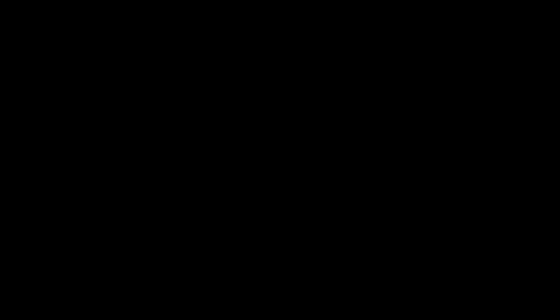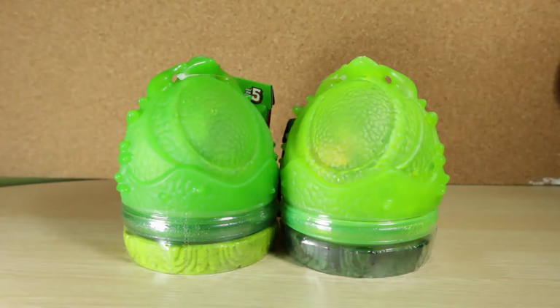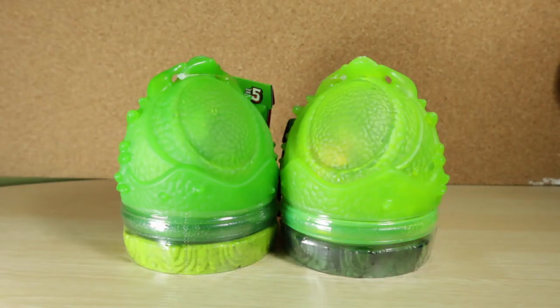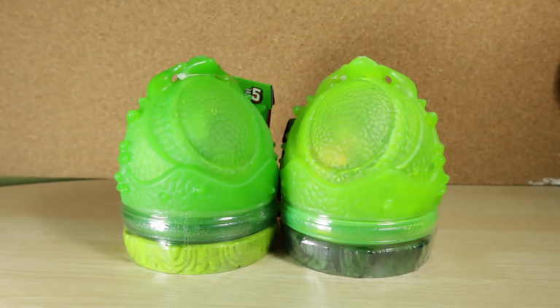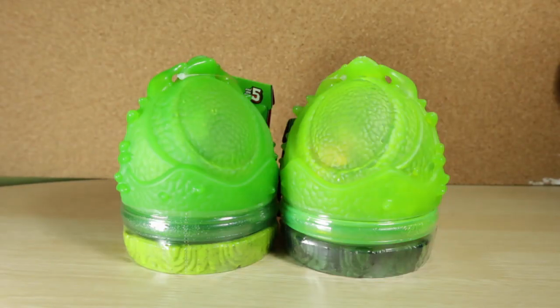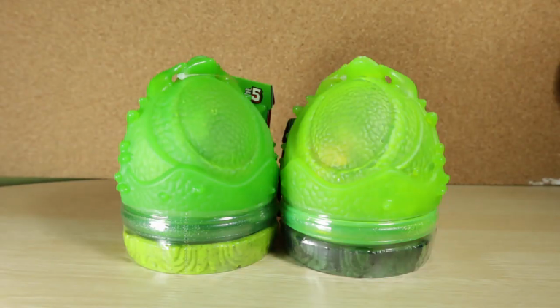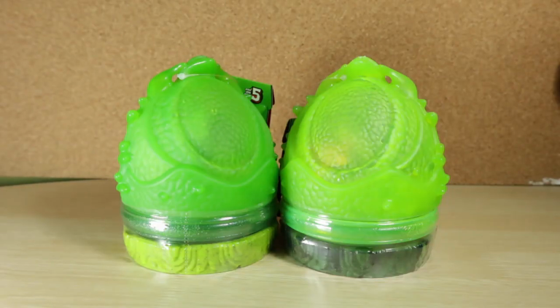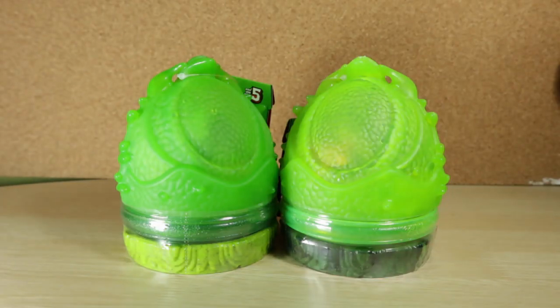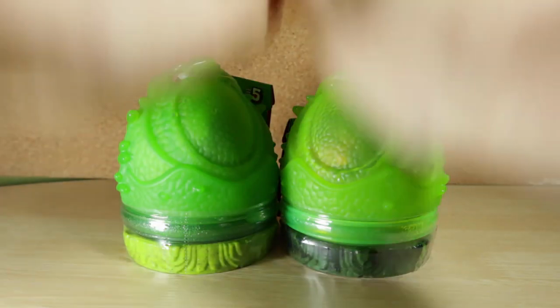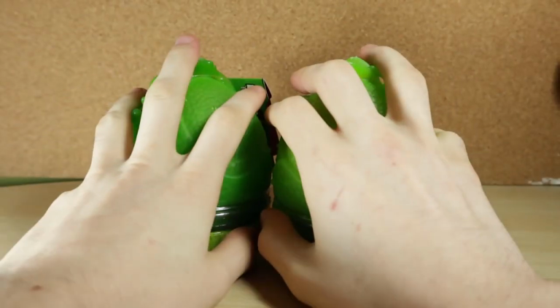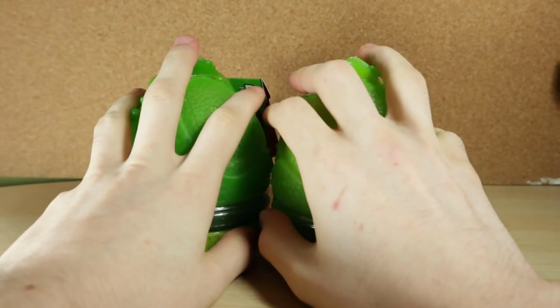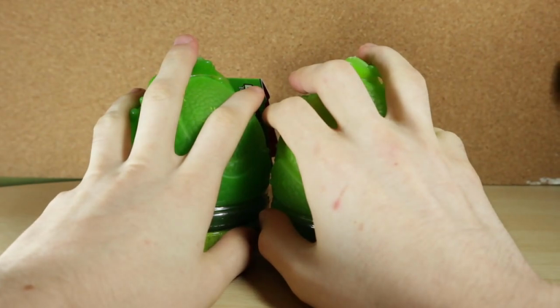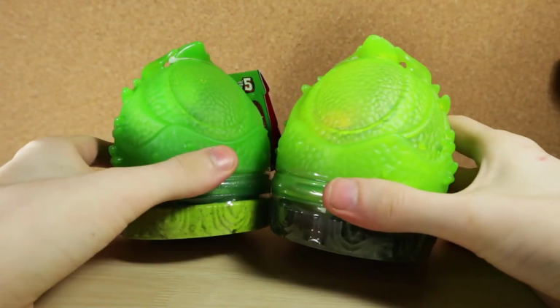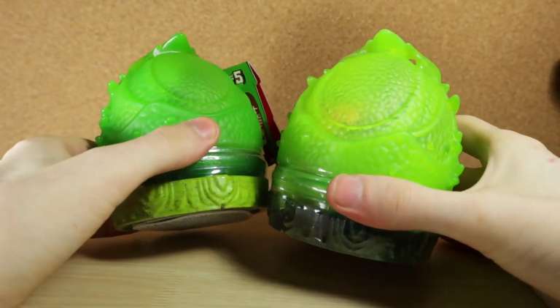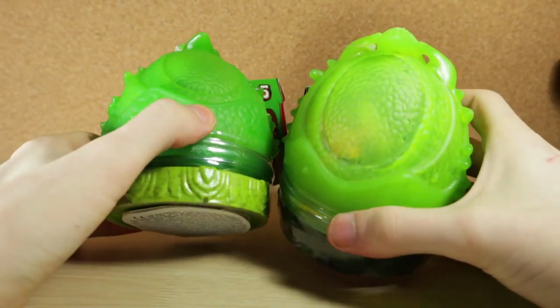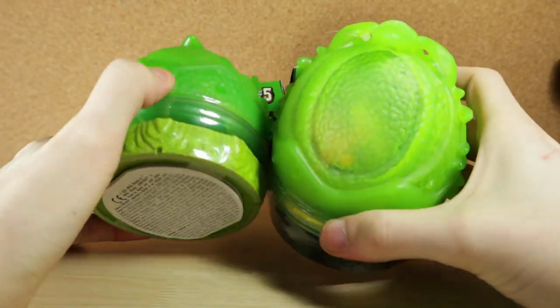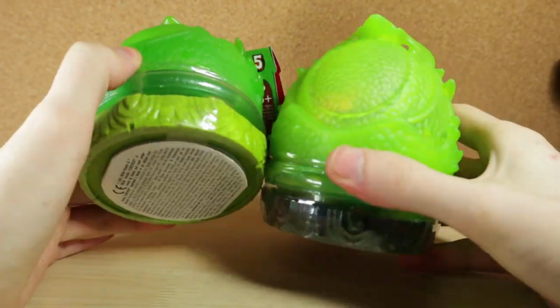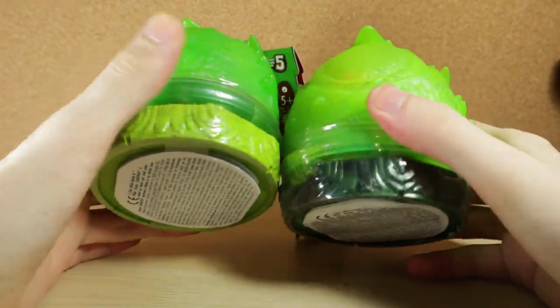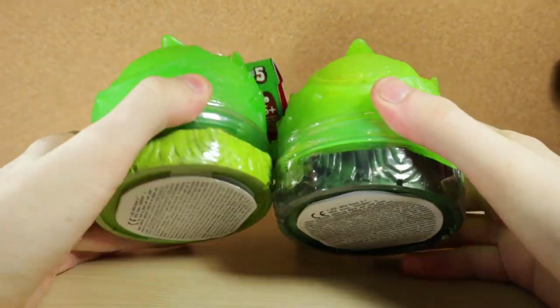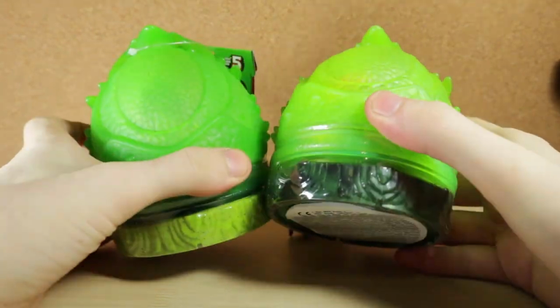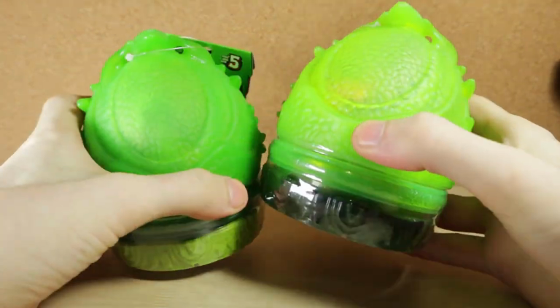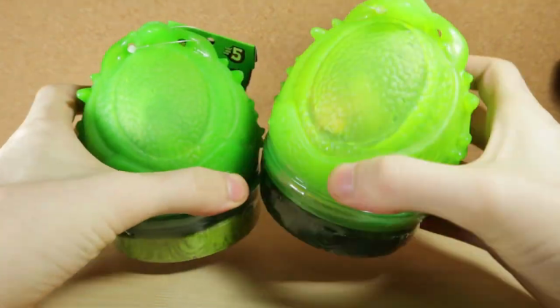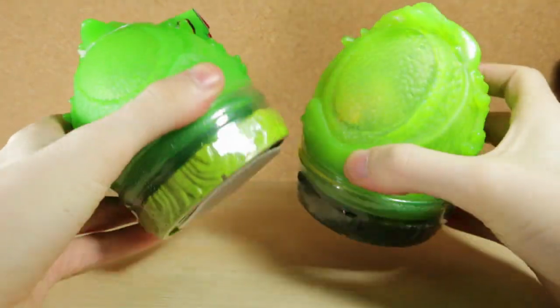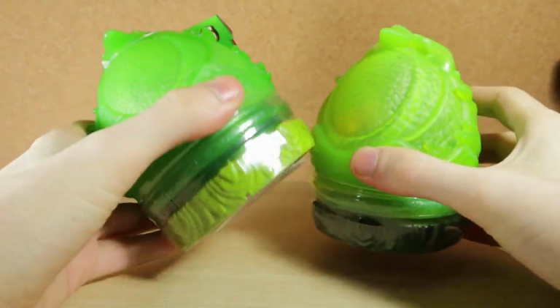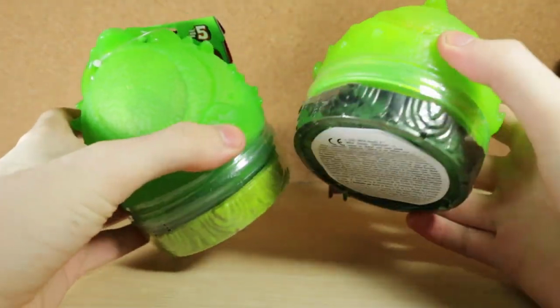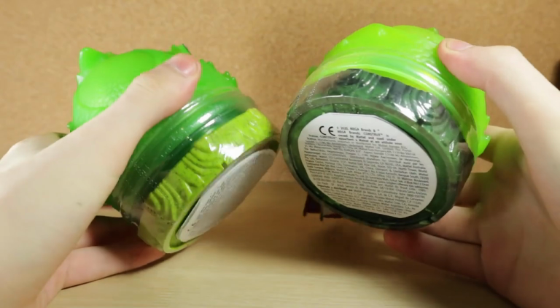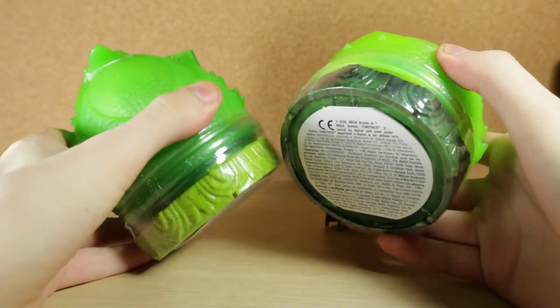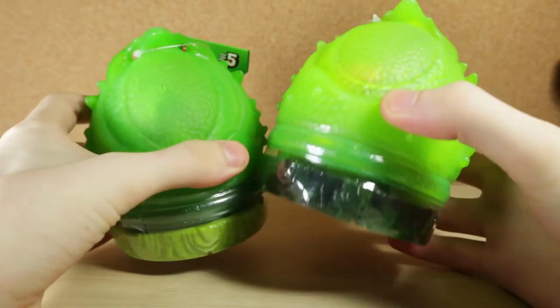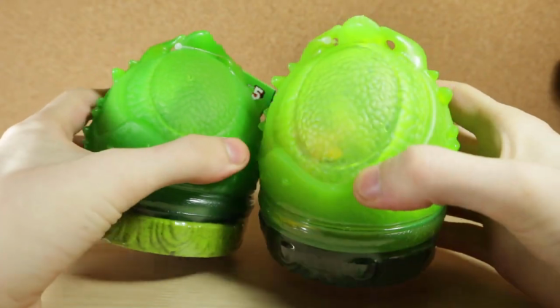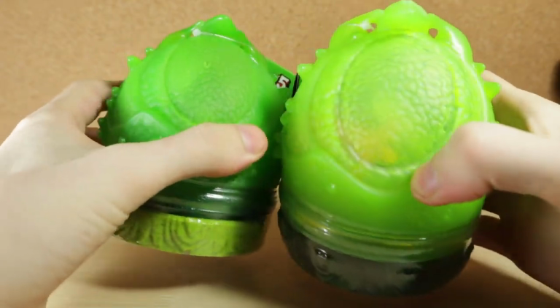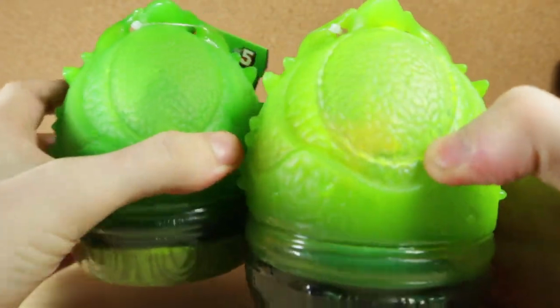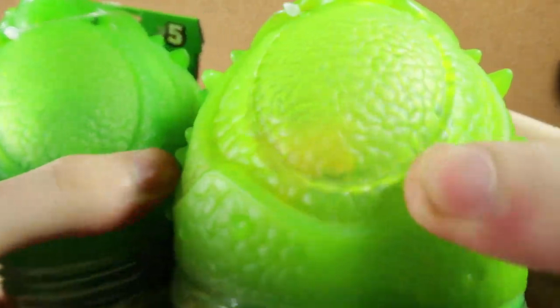Hello, I'm the Totem of Doom — more eggs! So yeah, I recently got two more Breakout Beasts and we're gonna go ahead and open them and see what's inside.